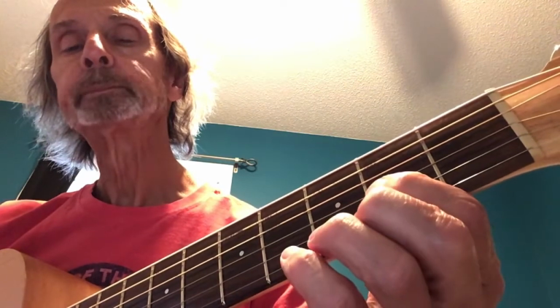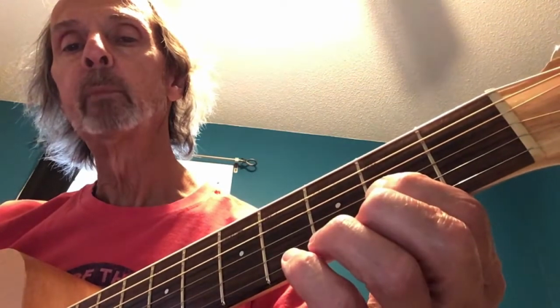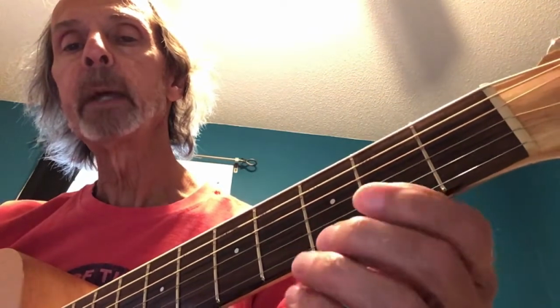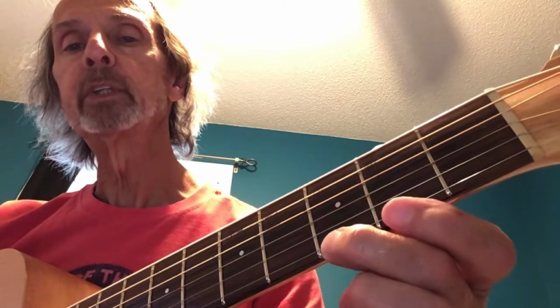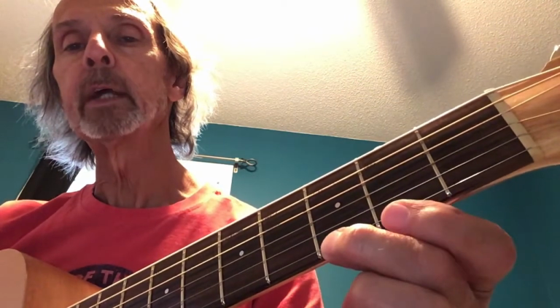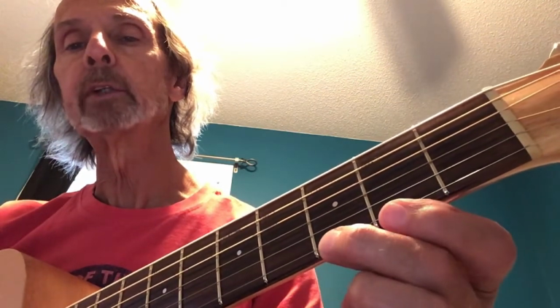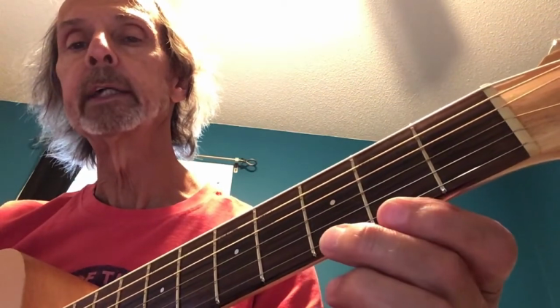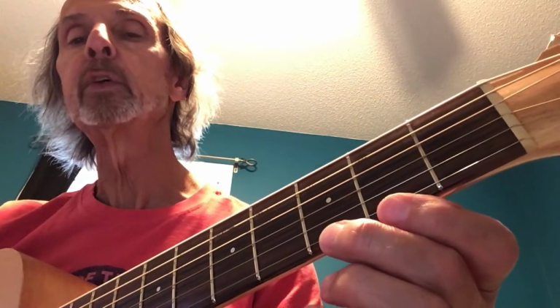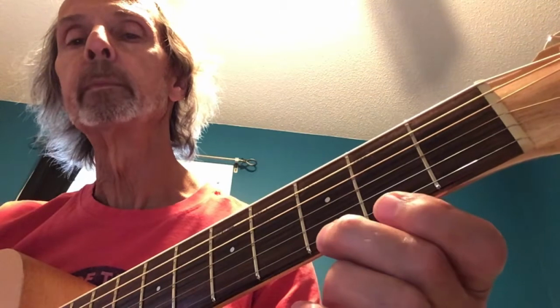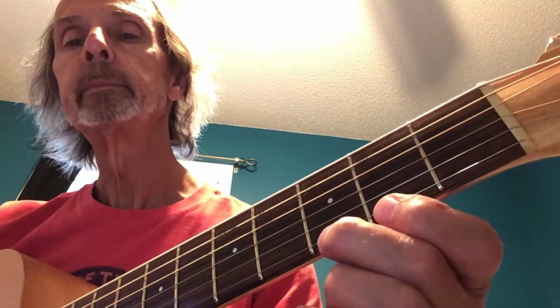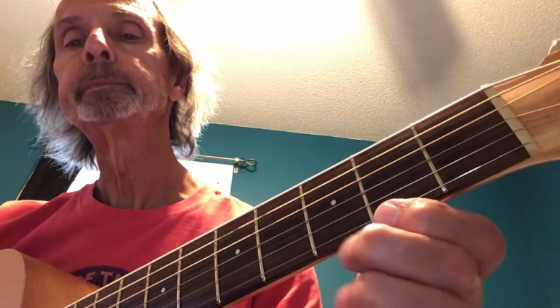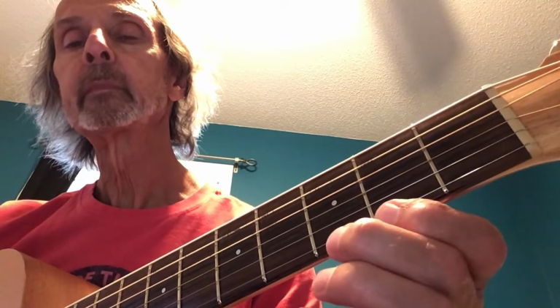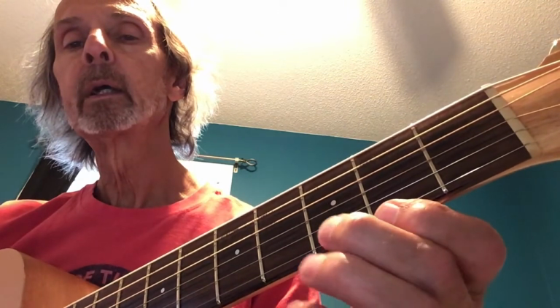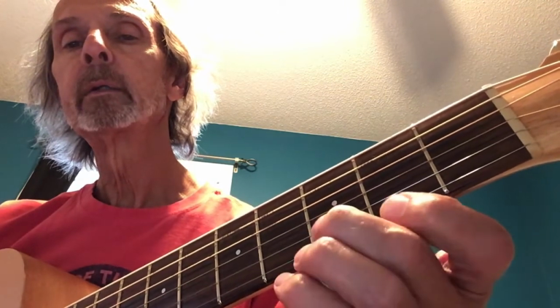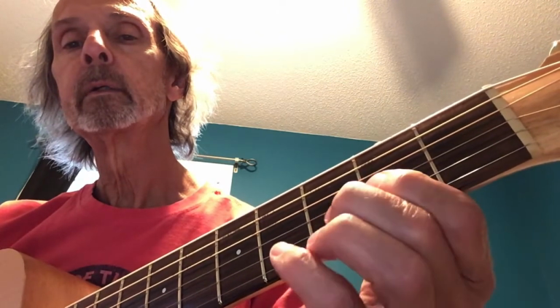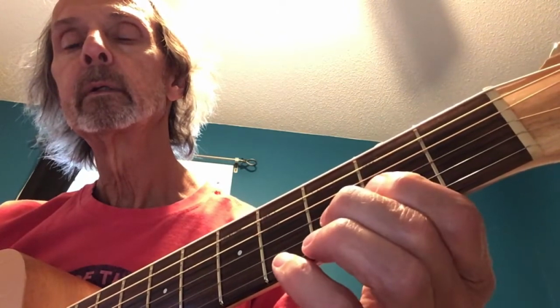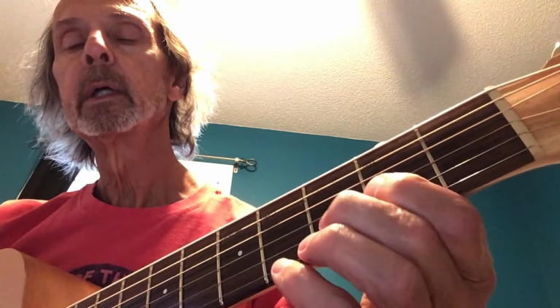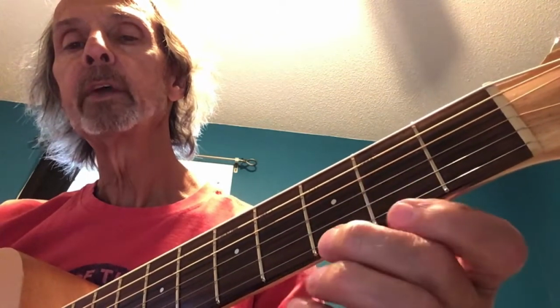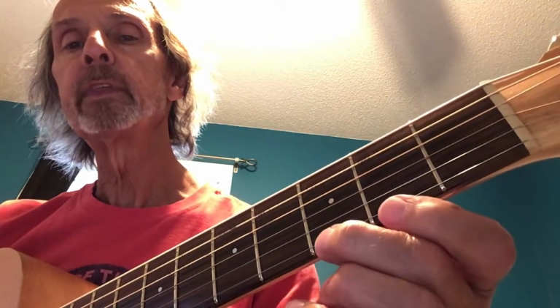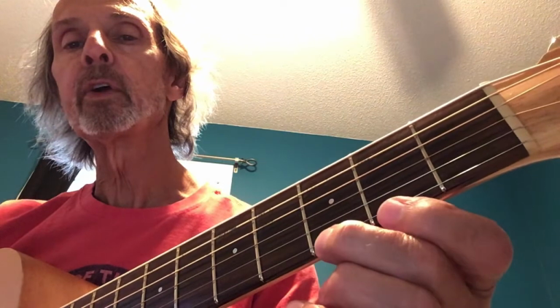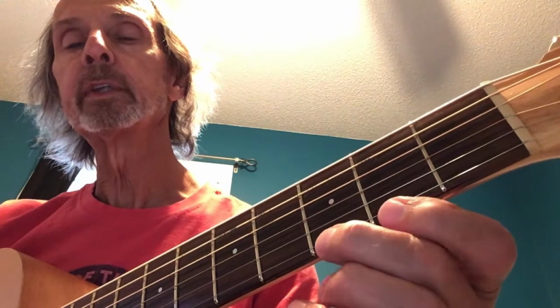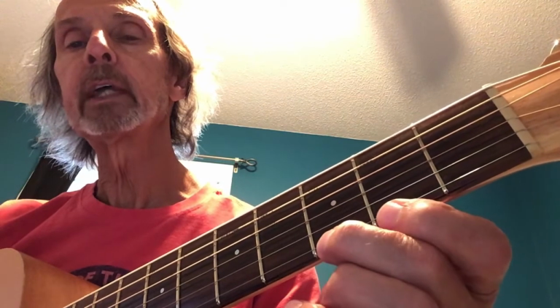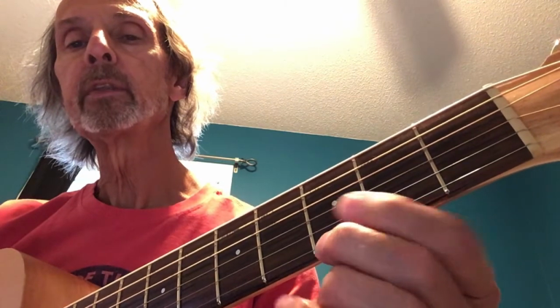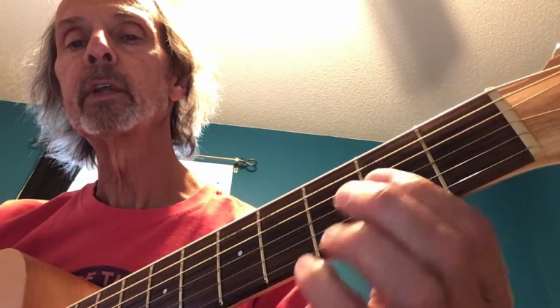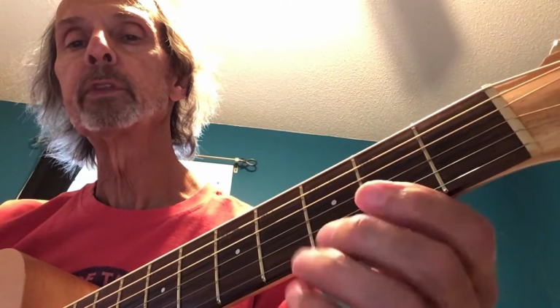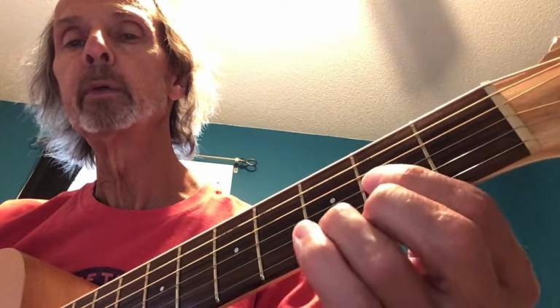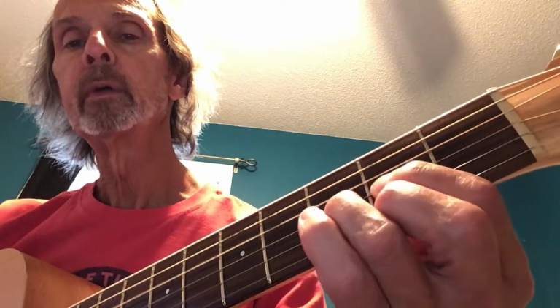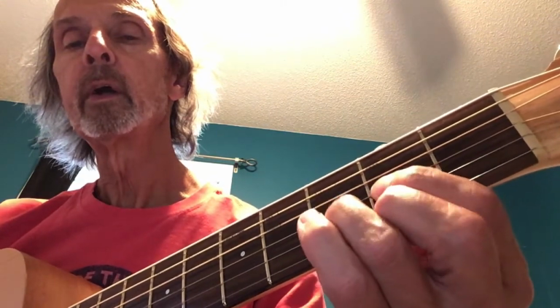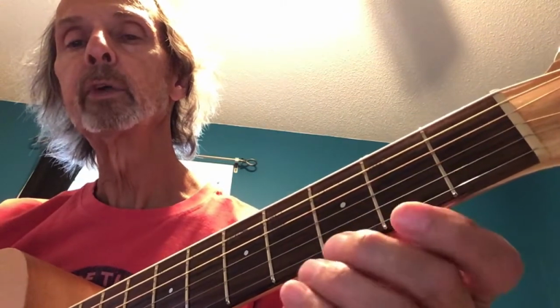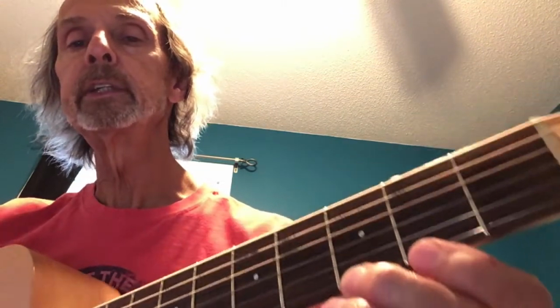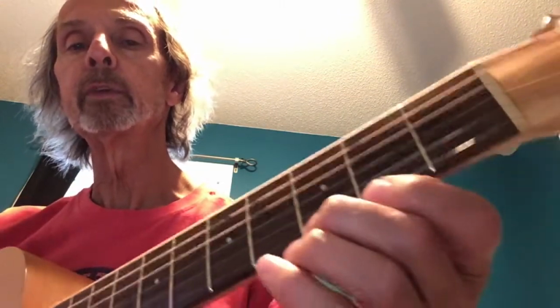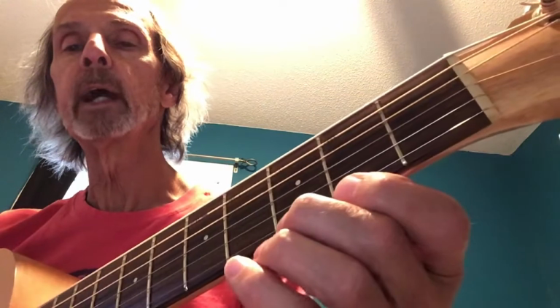What he's basically doing there is outlining a D chord, because the second, third, and fourth notes are the notes in a D chord.